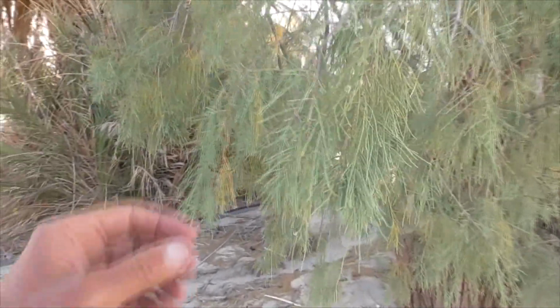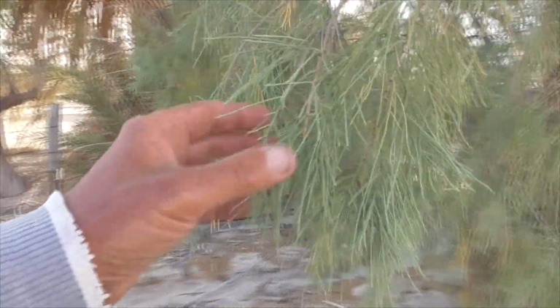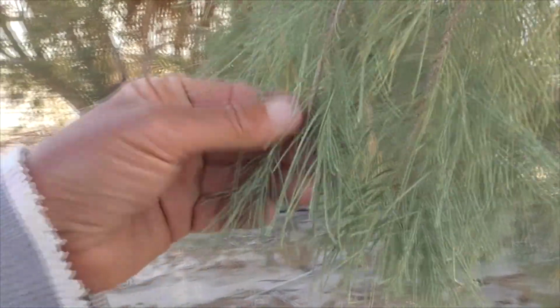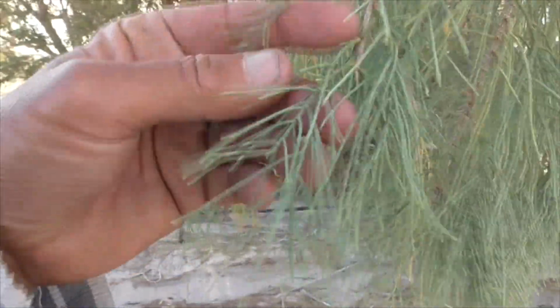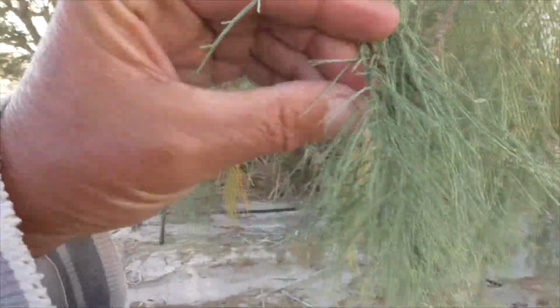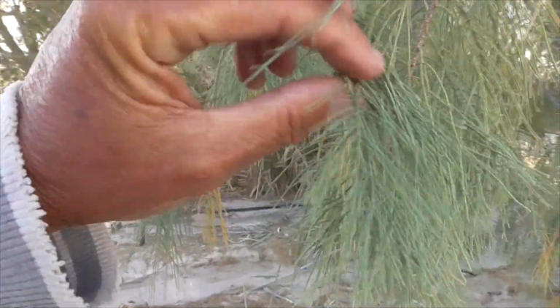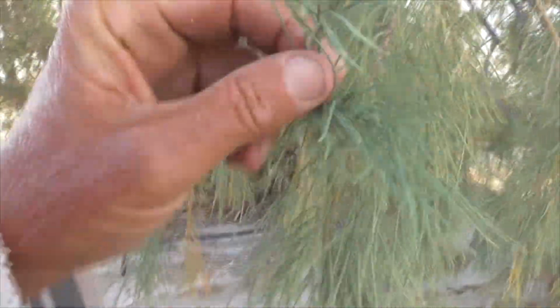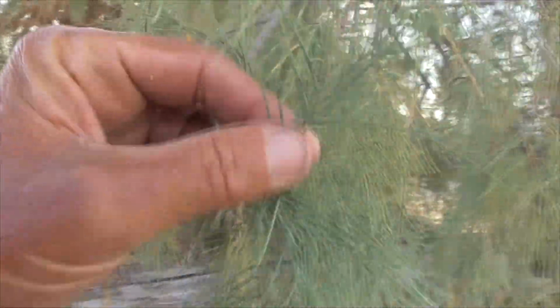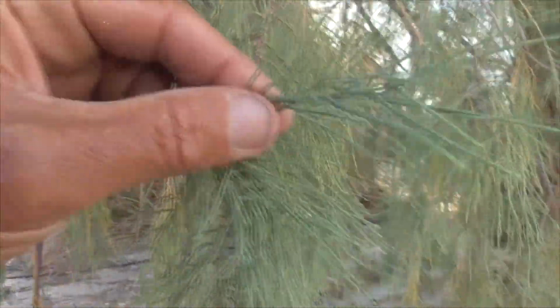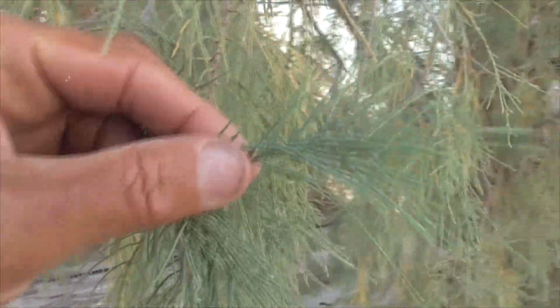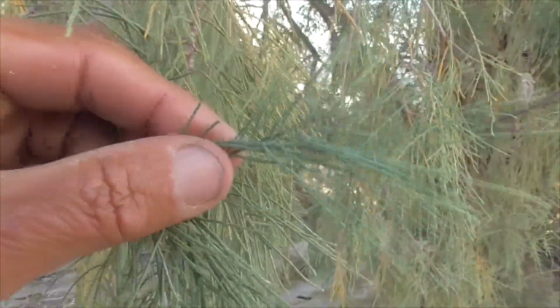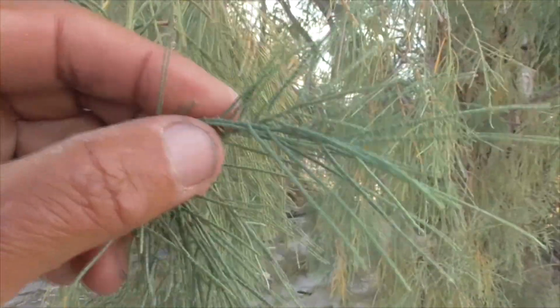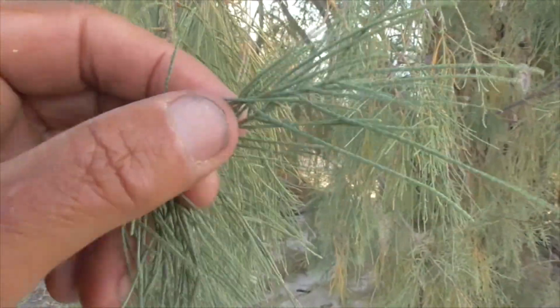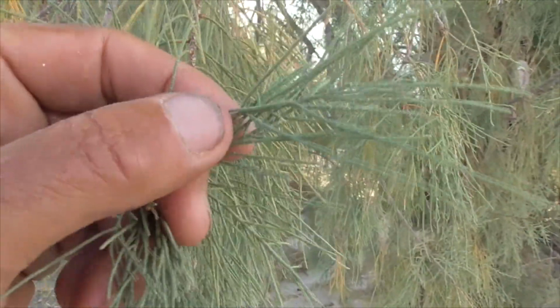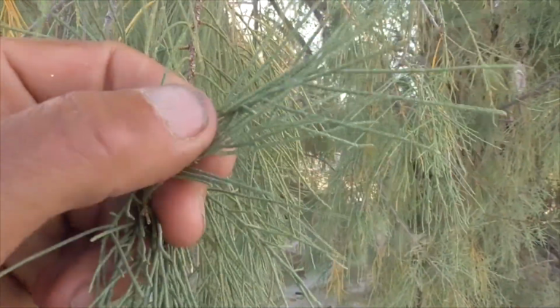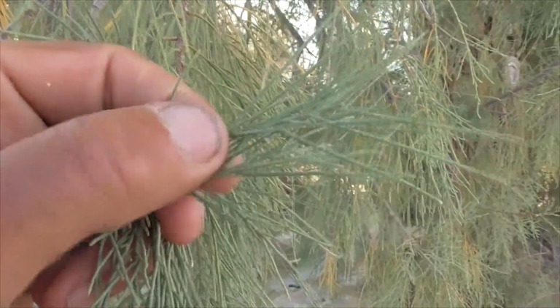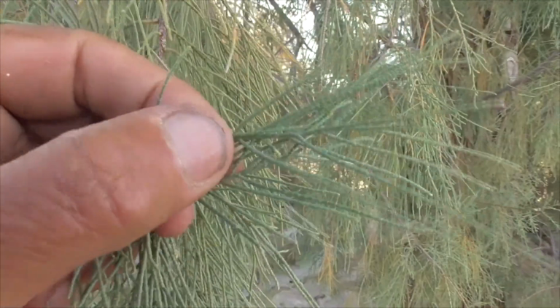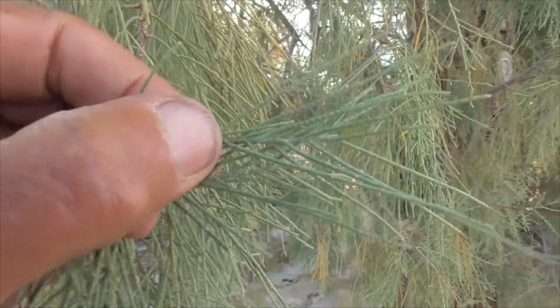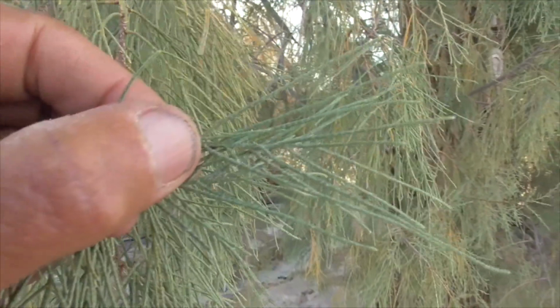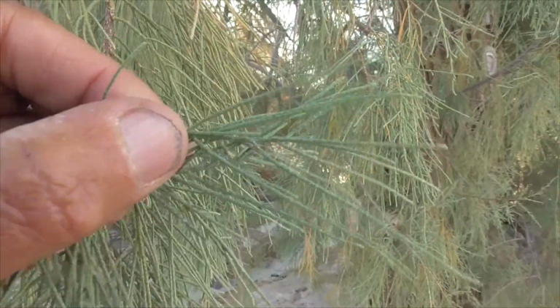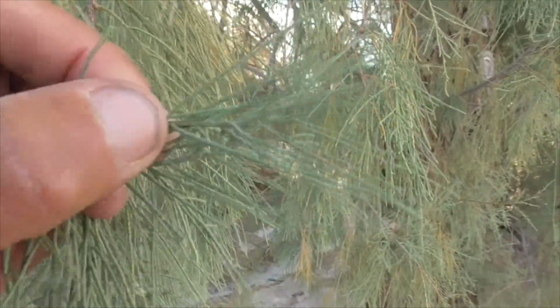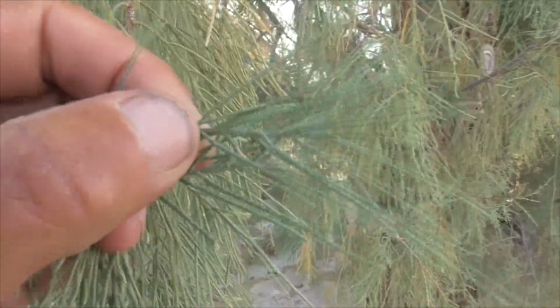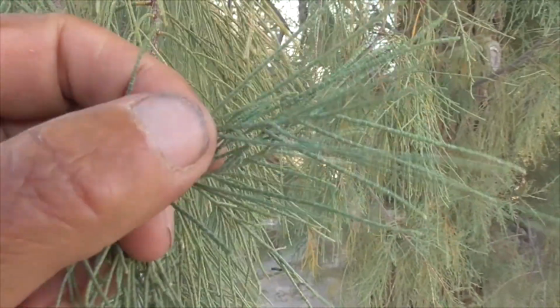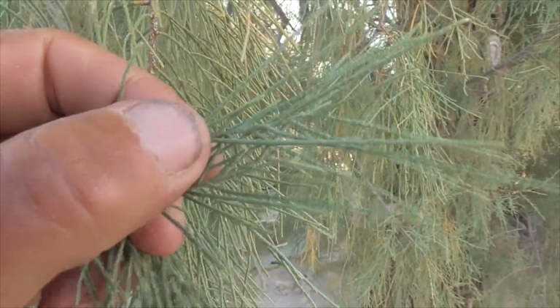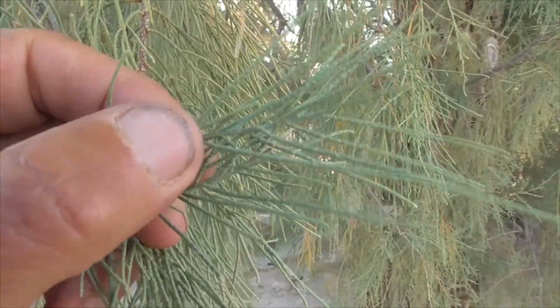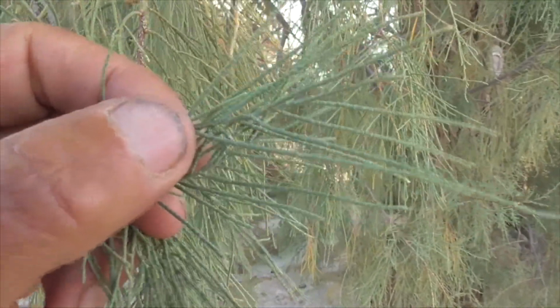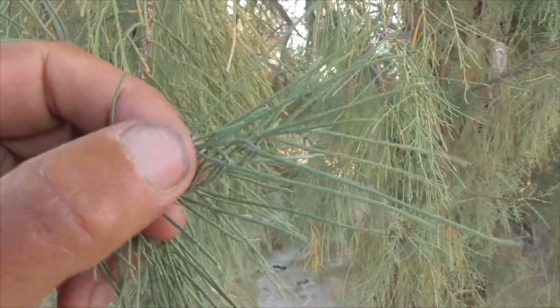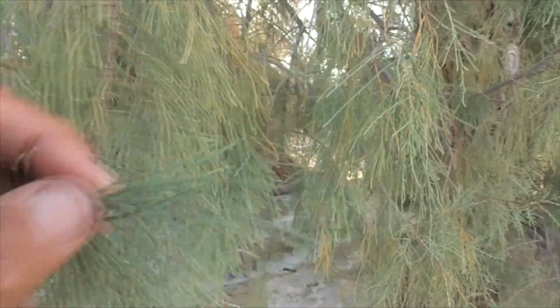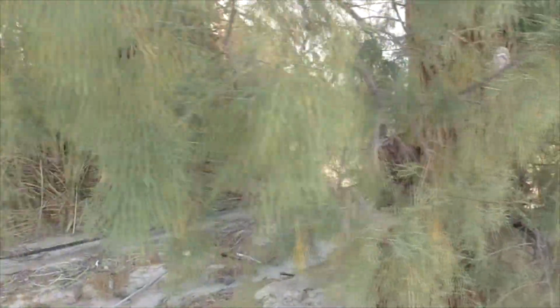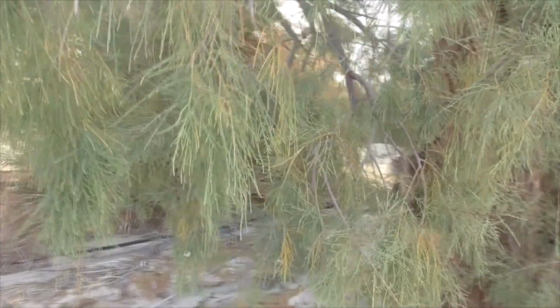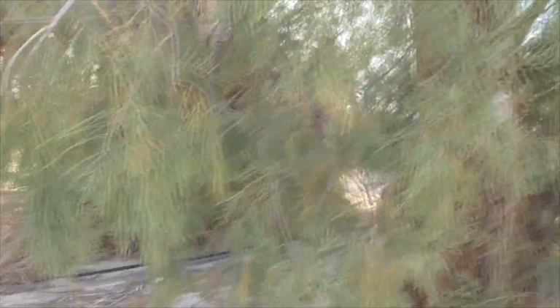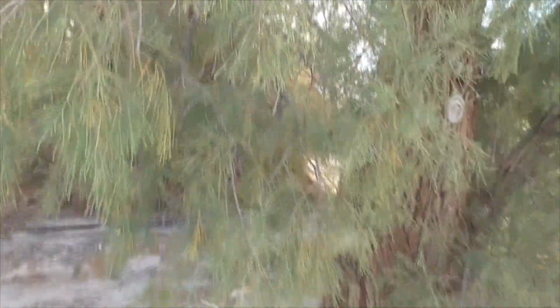You recognize them by these tiny little leaves — almost cypress-like. They have little scaly, needle-like leaves on them.